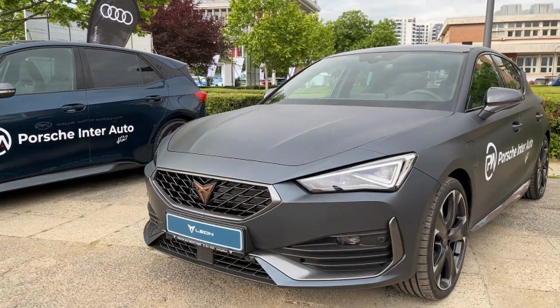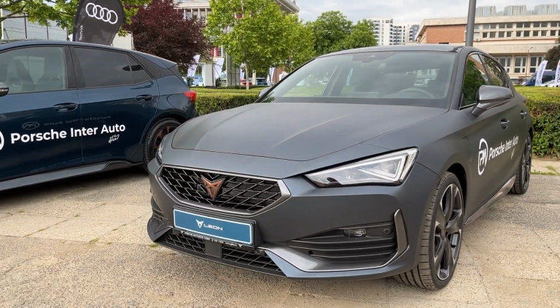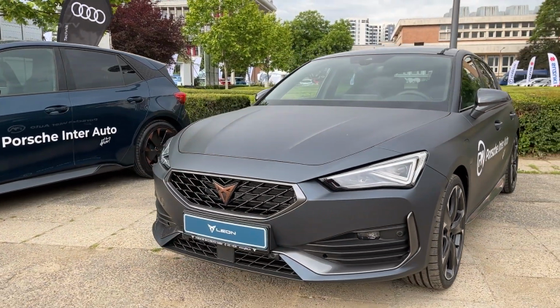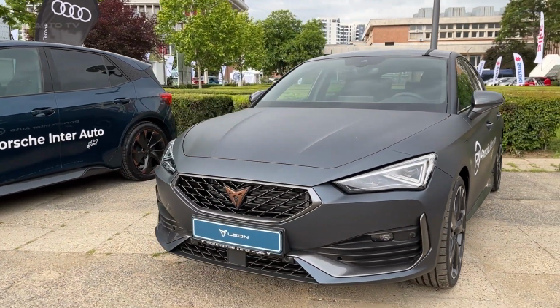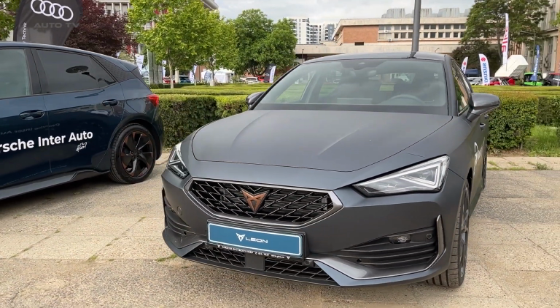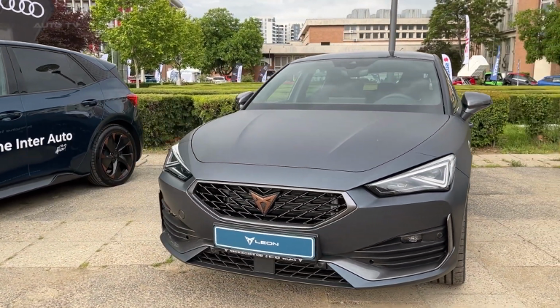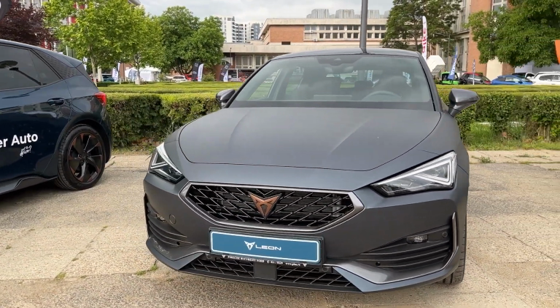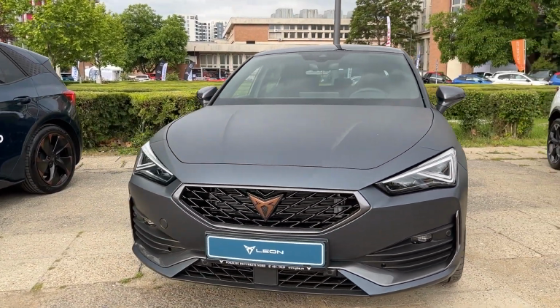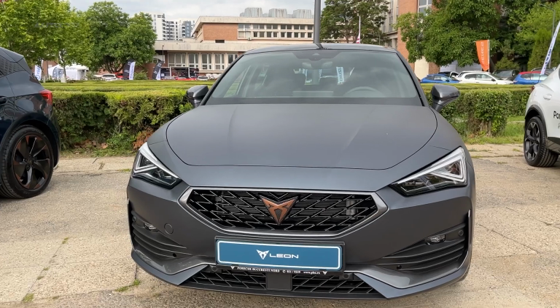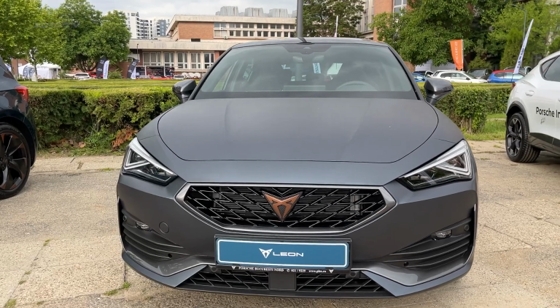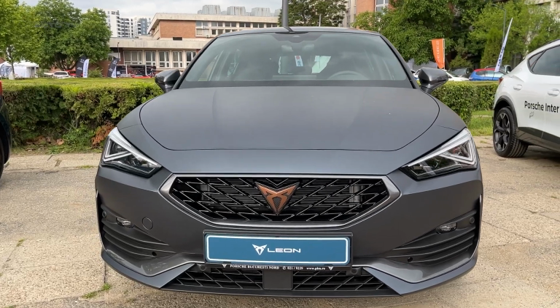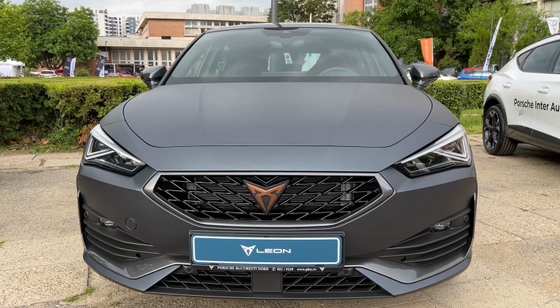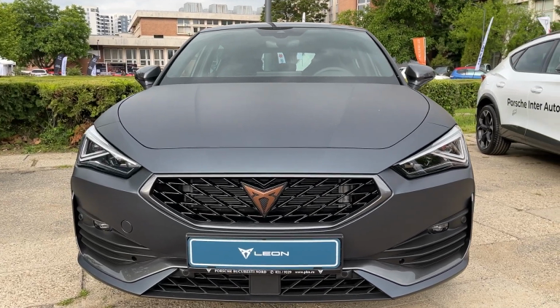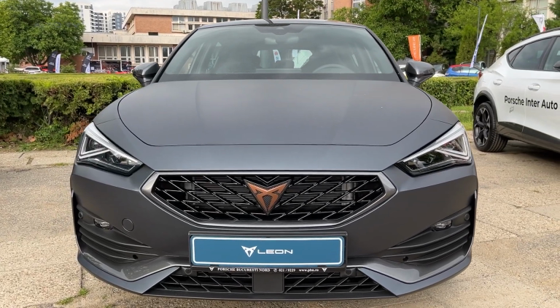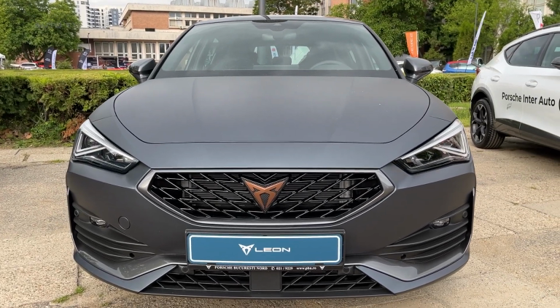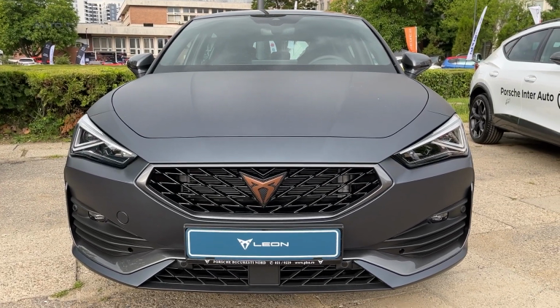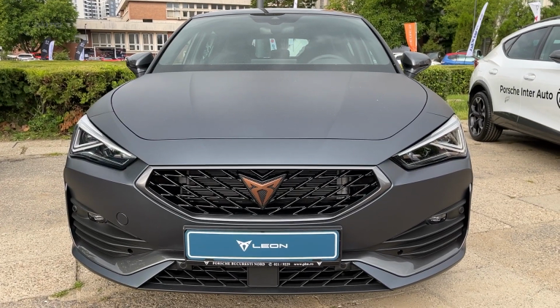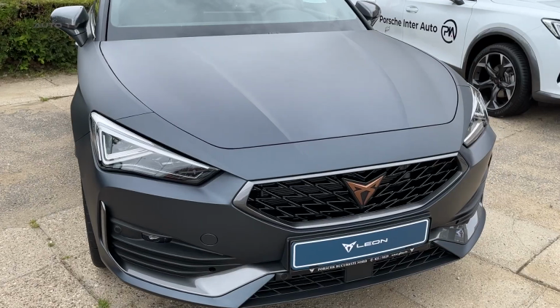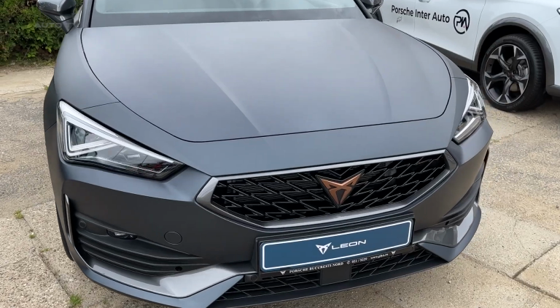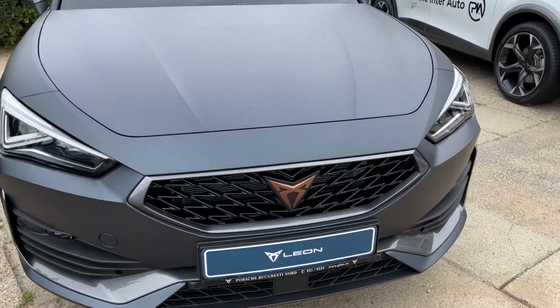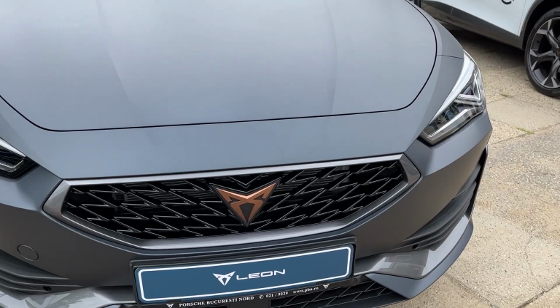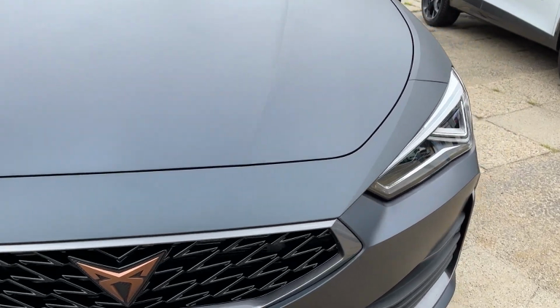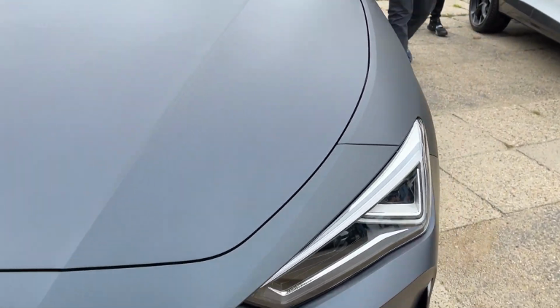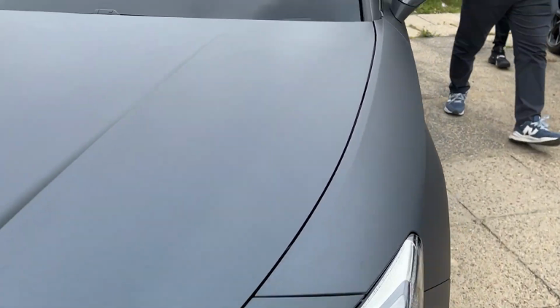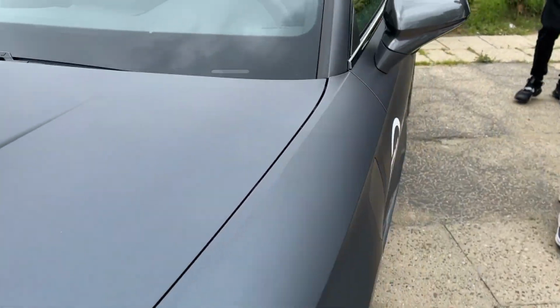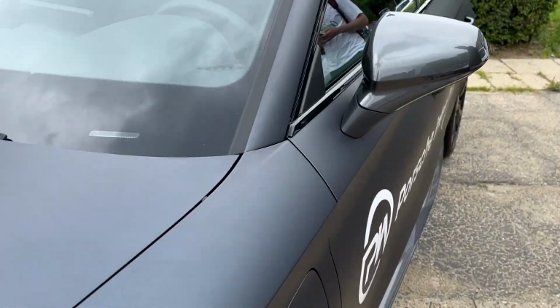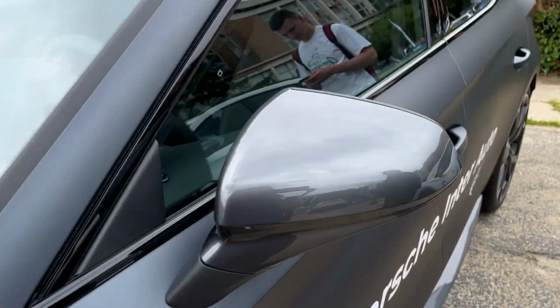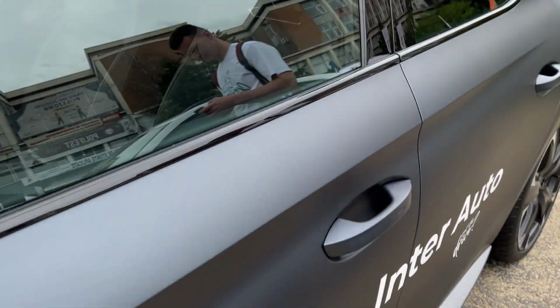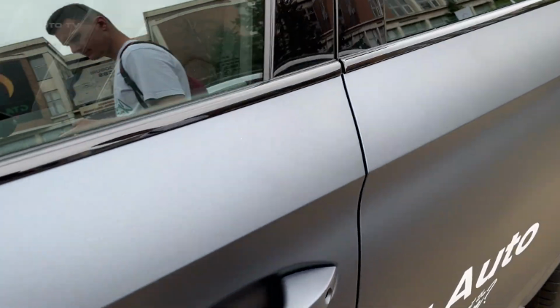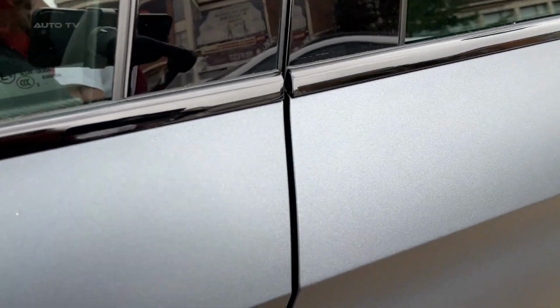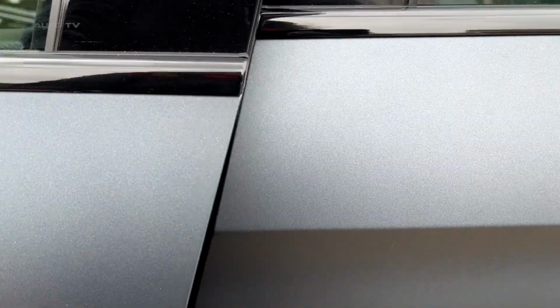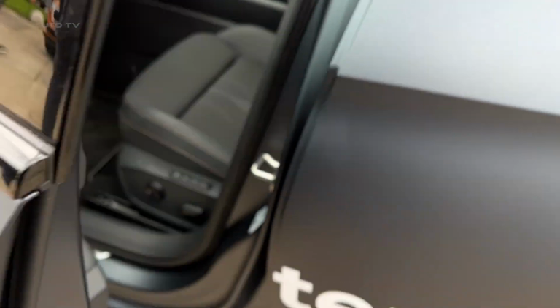The interior follows suit, featuring a minimalist design with a 12-inch infotainment screen, digital gauges, and sports seats. While not the most premium cabin in its class, it's a step up from the standard Seat offering.